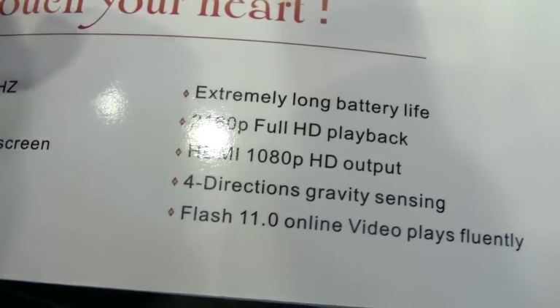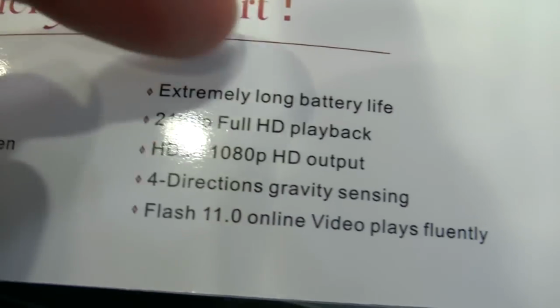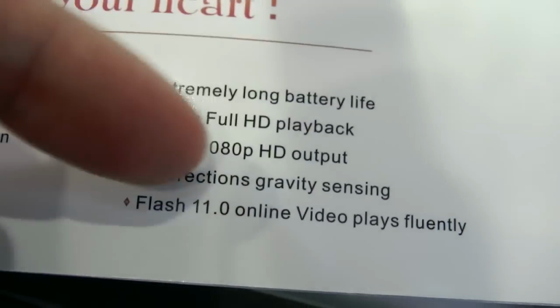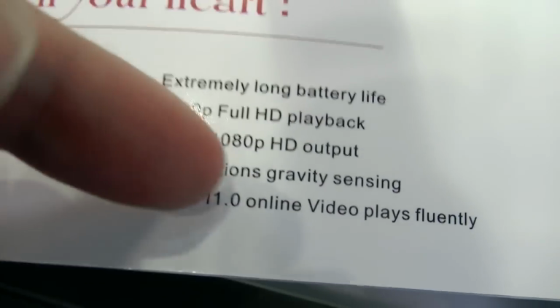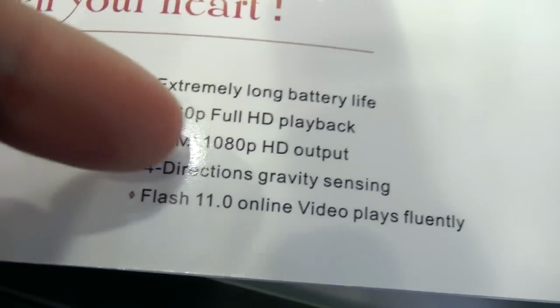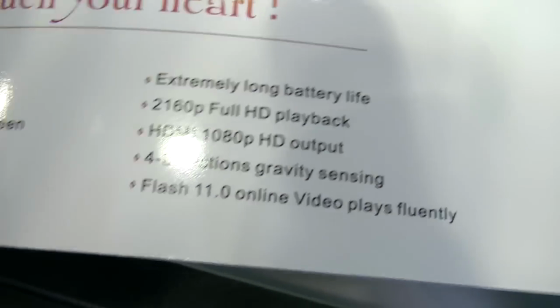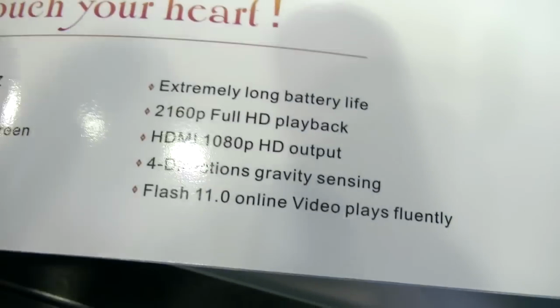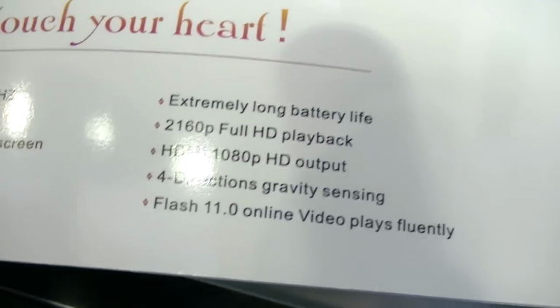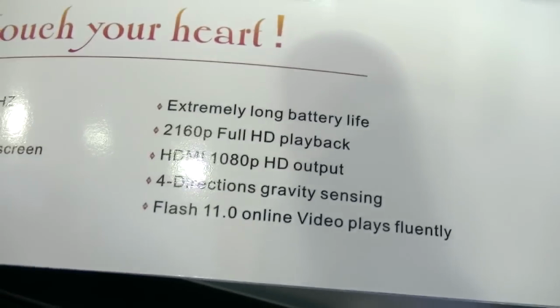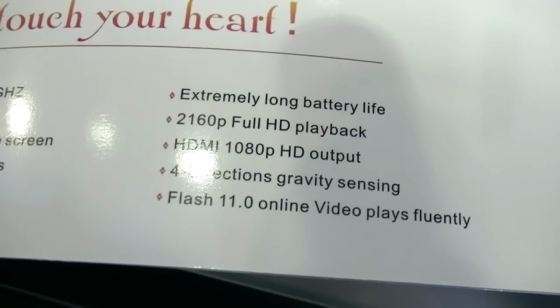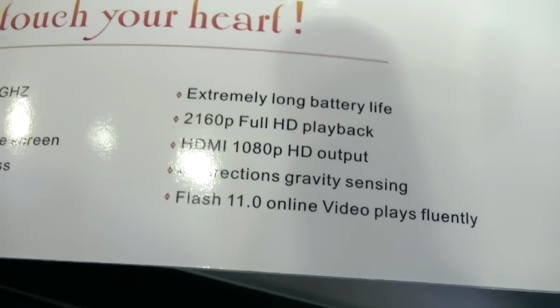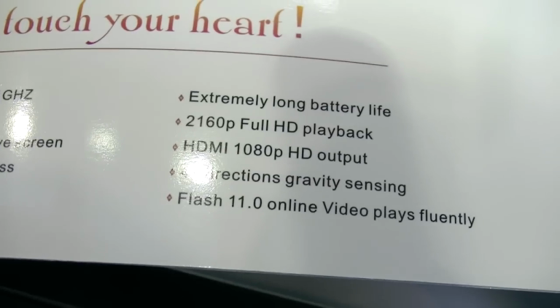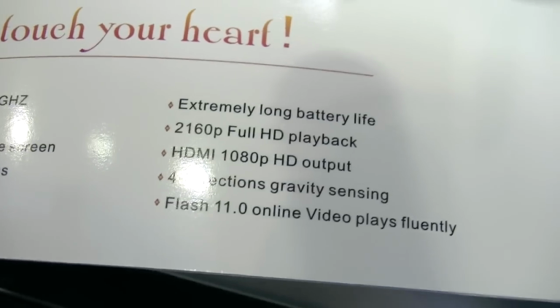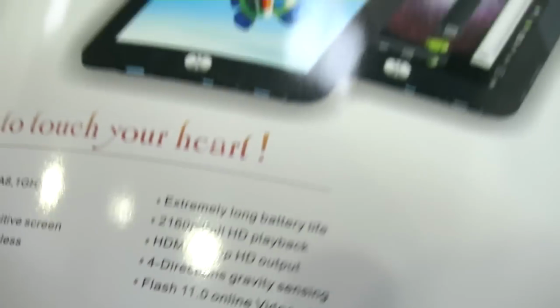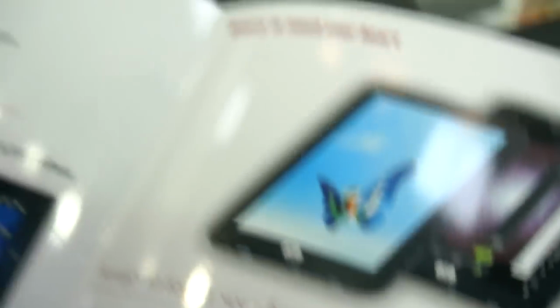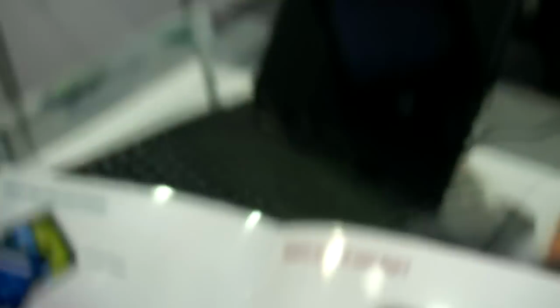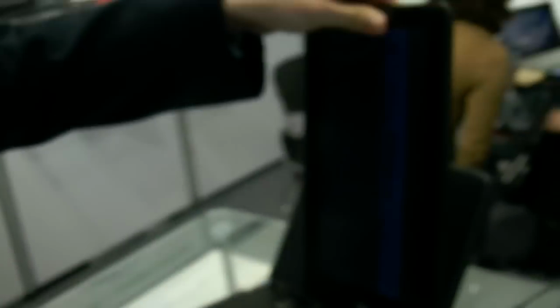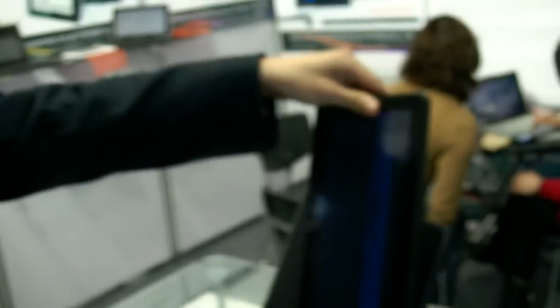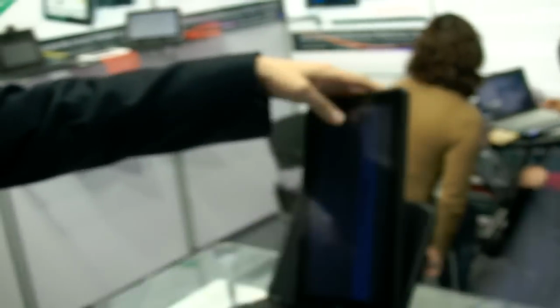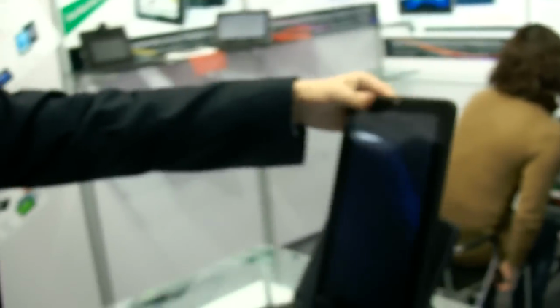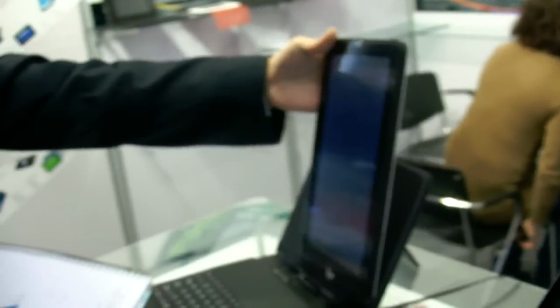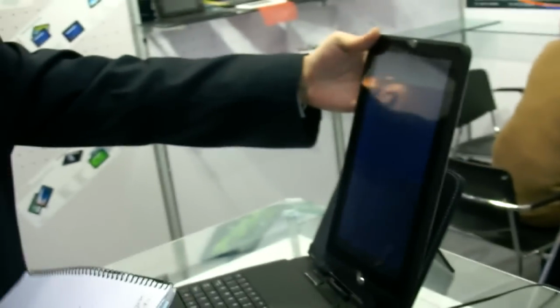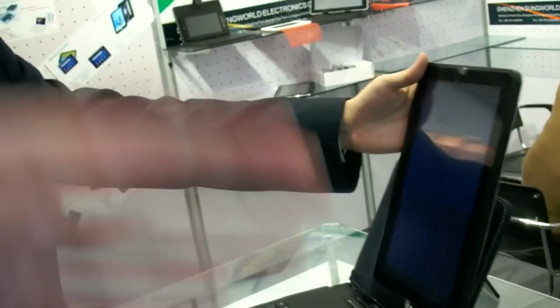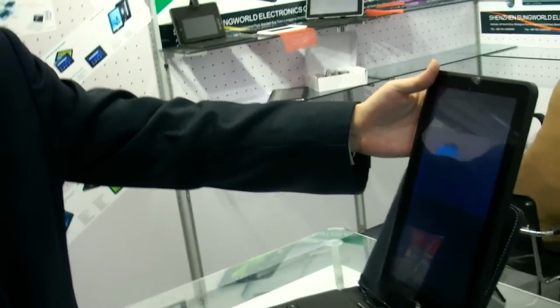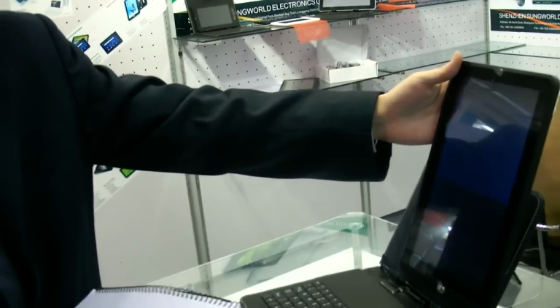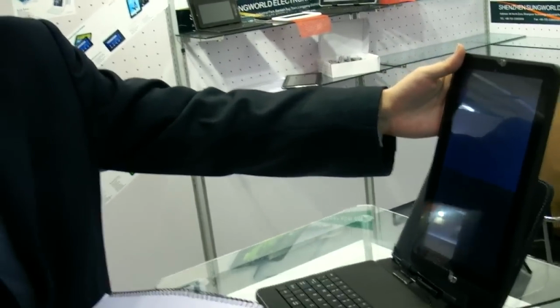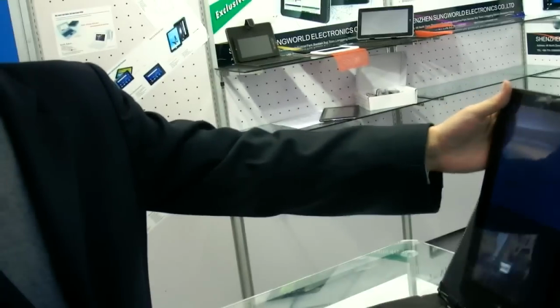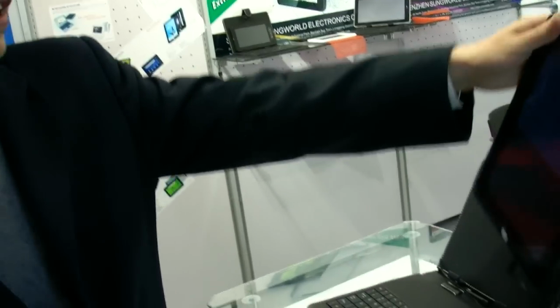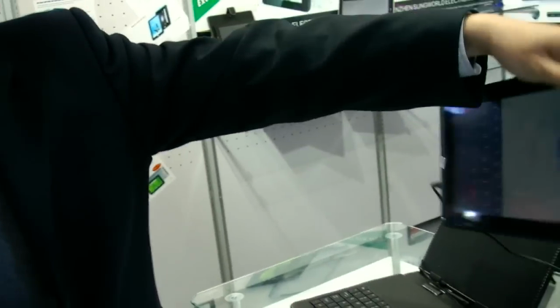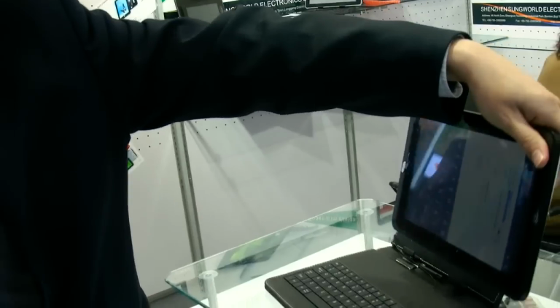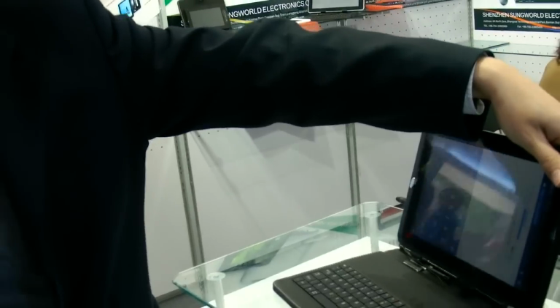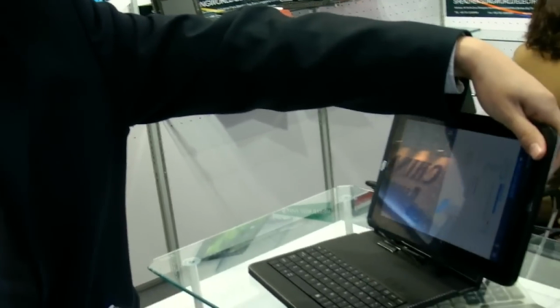4 directions — what does that mean? 4 directions means G-sensor. G-sensor? Yeah, that's up, down, left, right, forward, backwards.